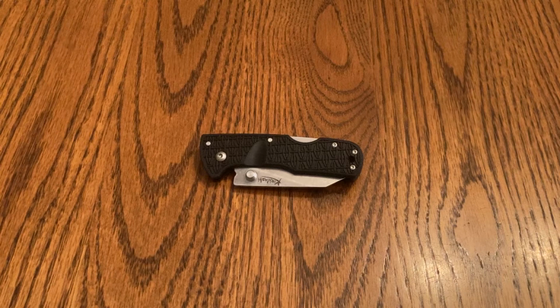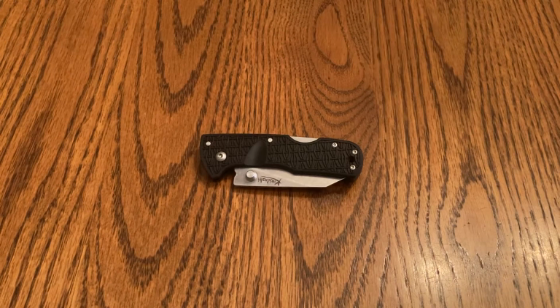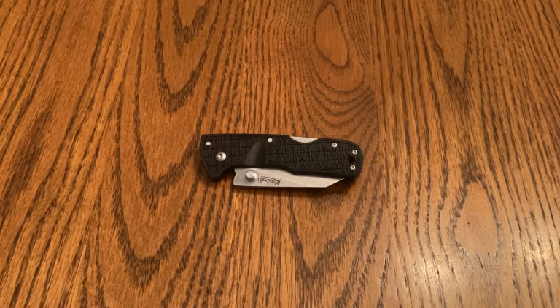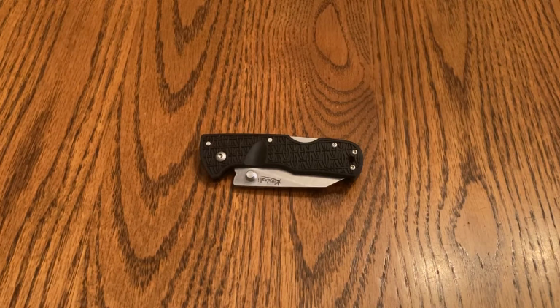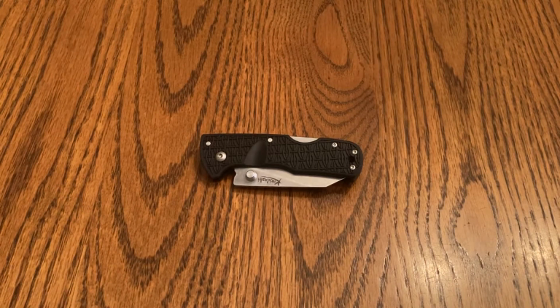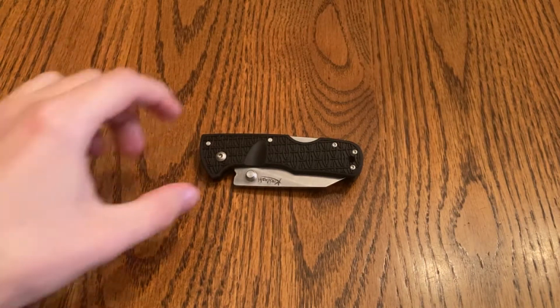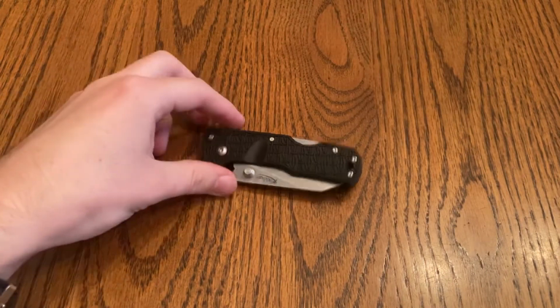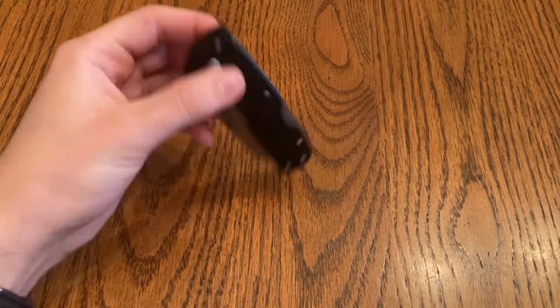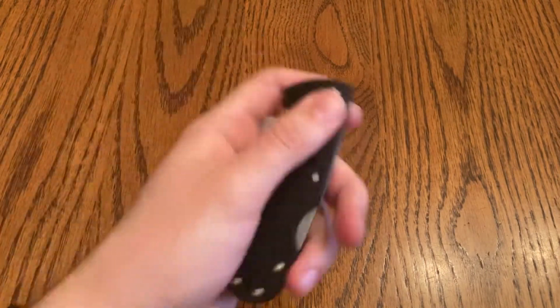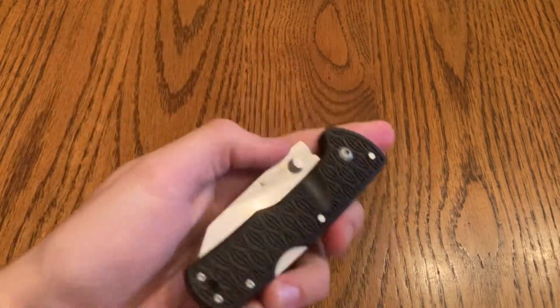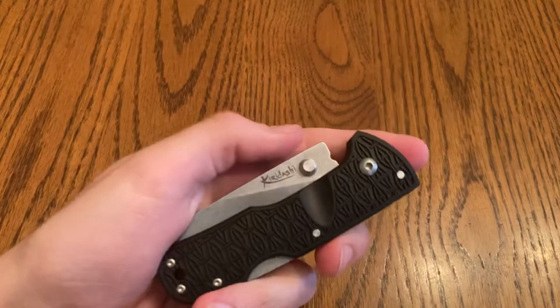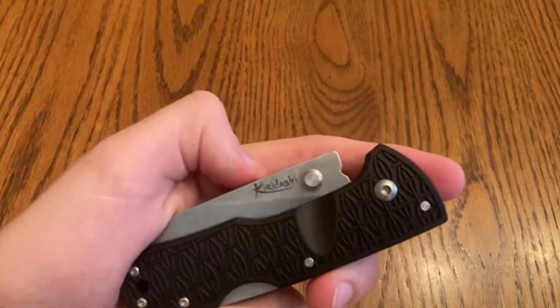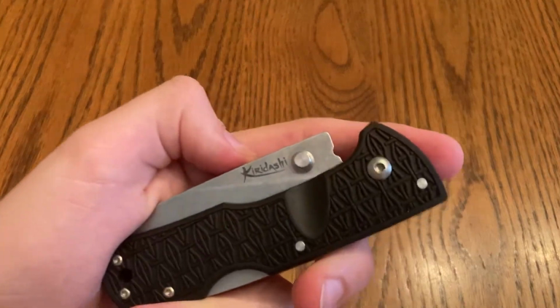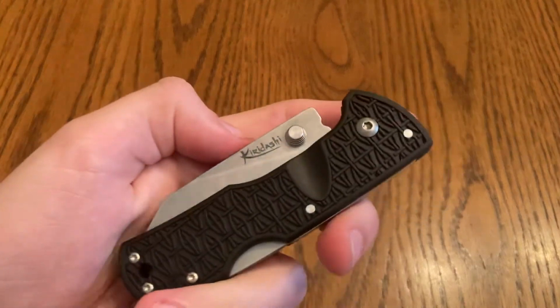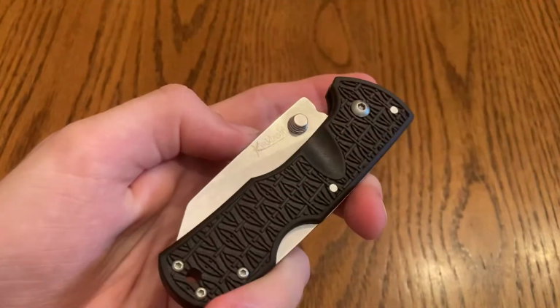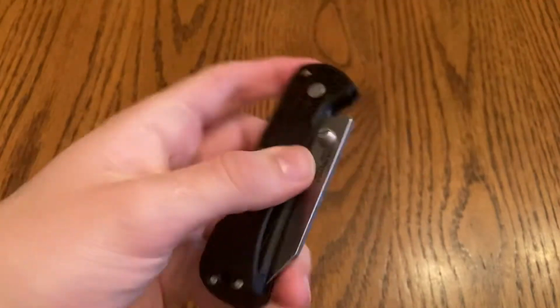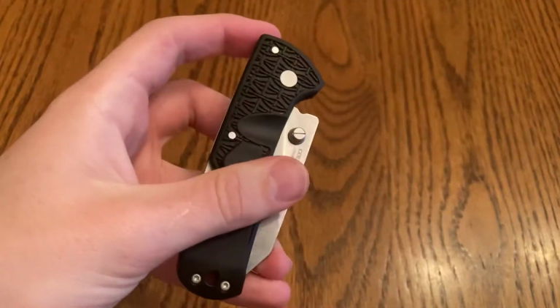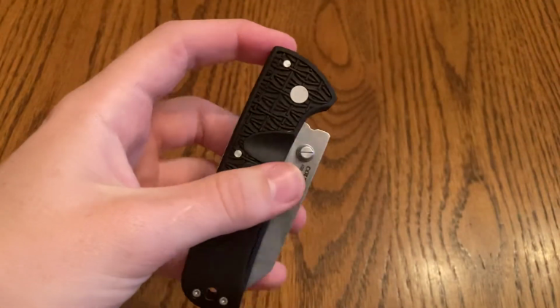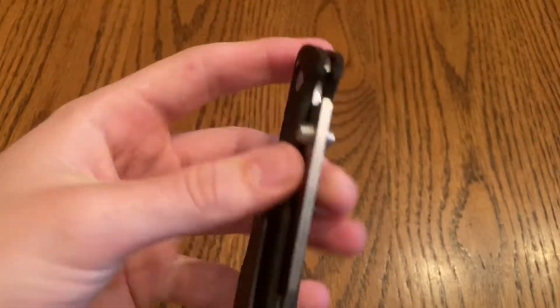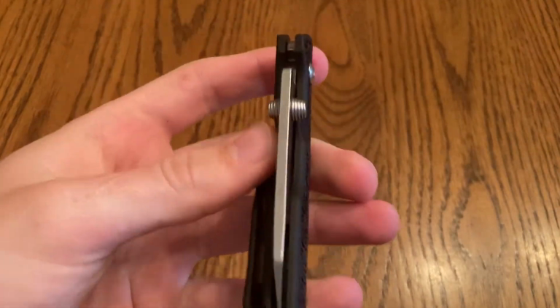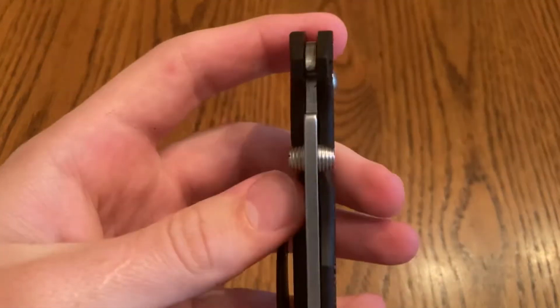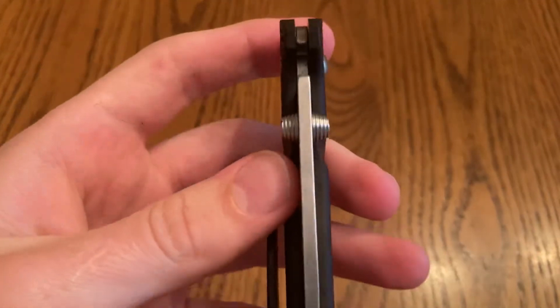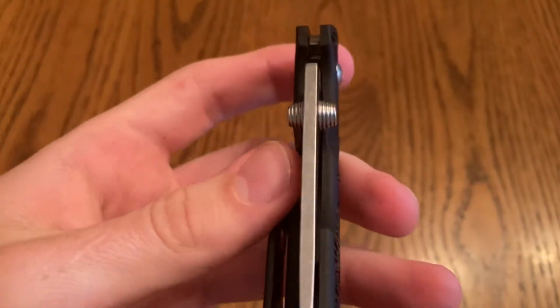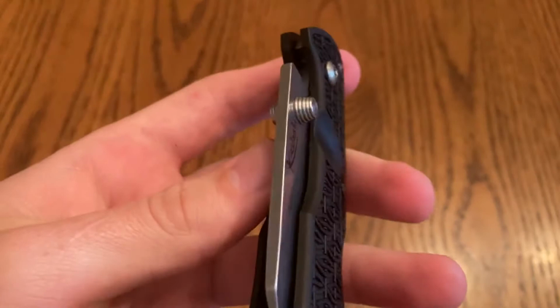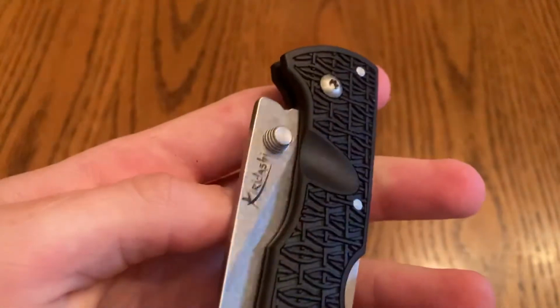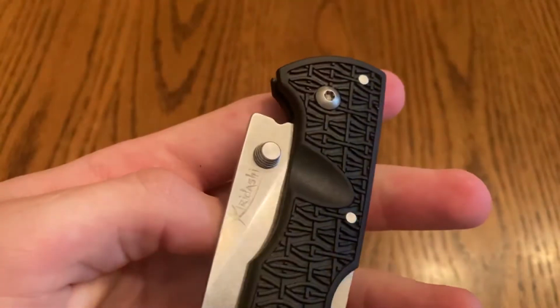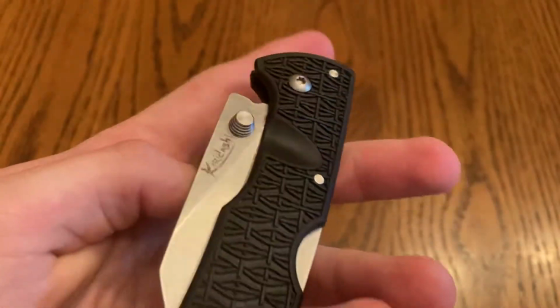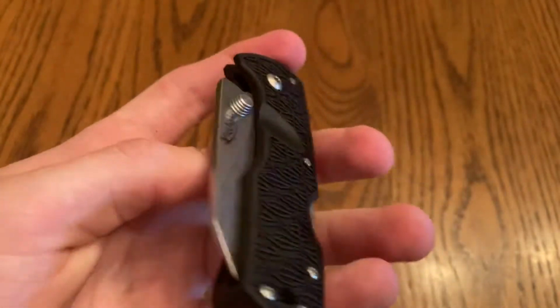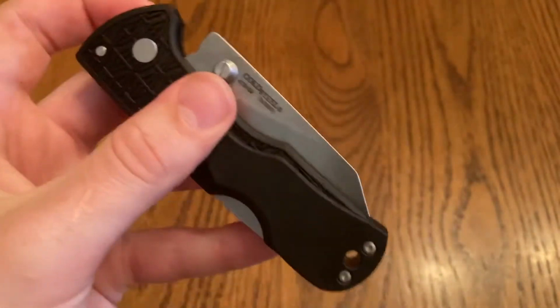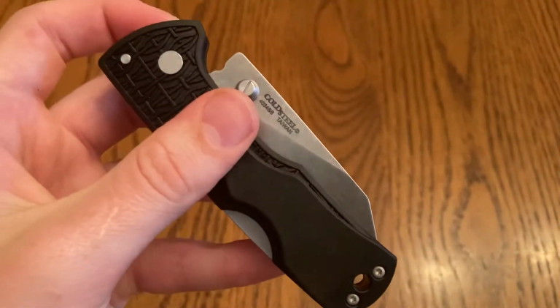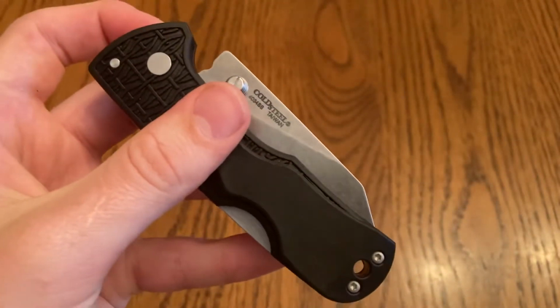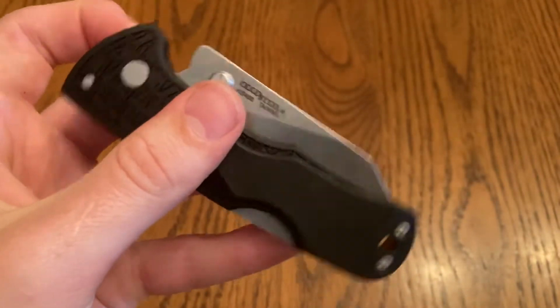Hey guys, welcome to the Simply Knives YouTube channel. Today we're going to be looking at the Cold Steel Kyridashi, which has possibly the biggest thumb studs of any knife that I've looked at.